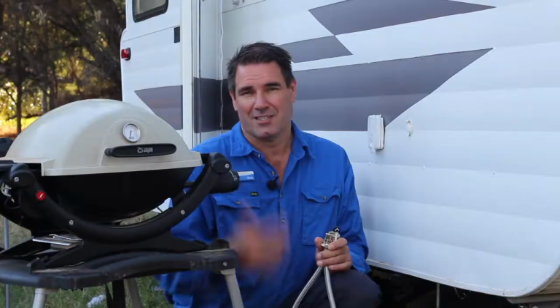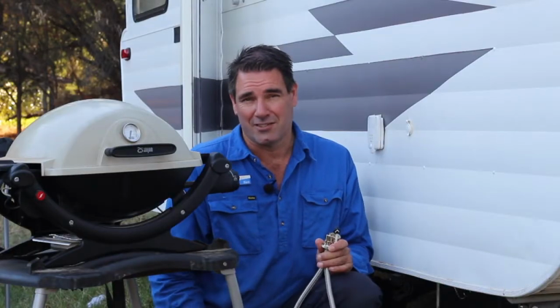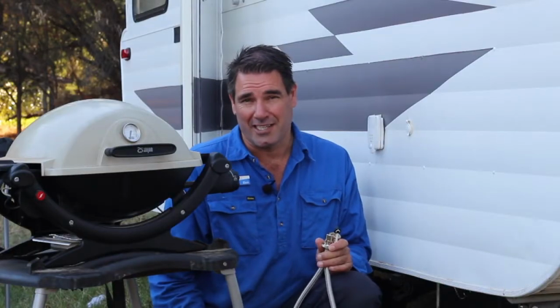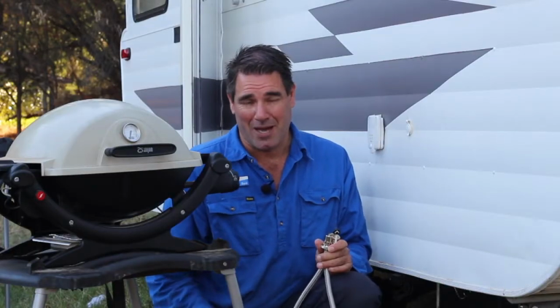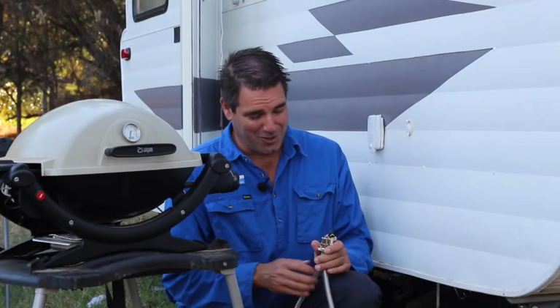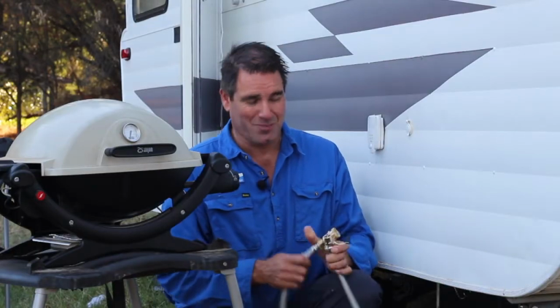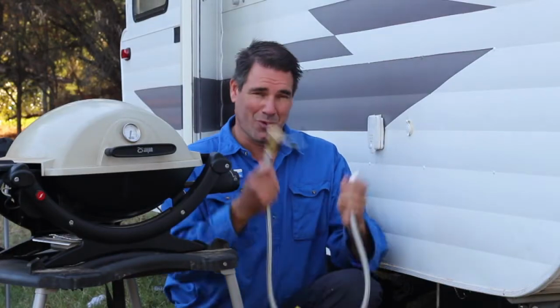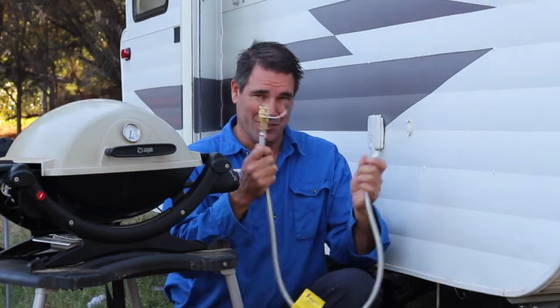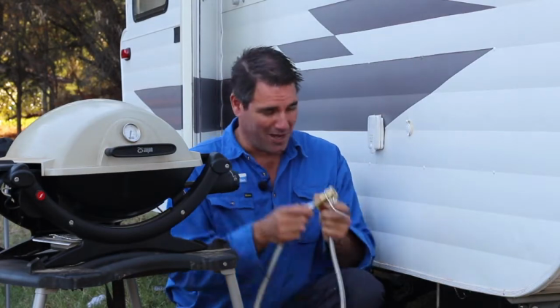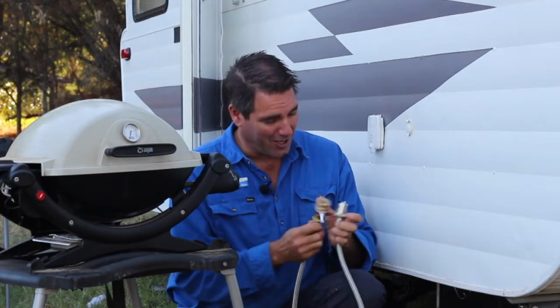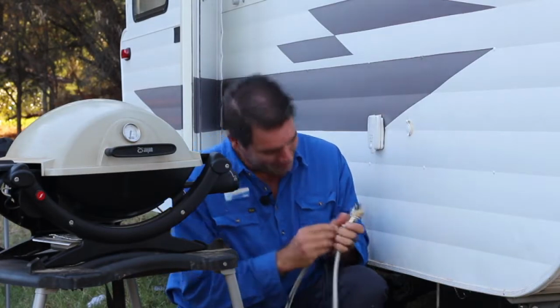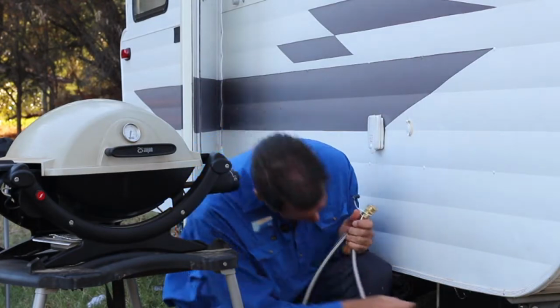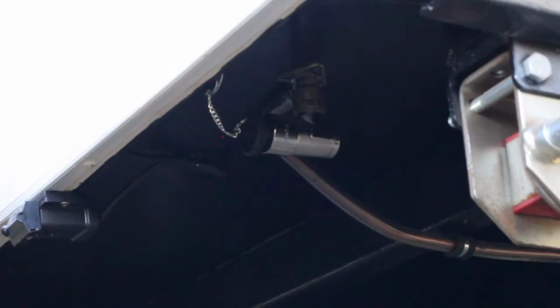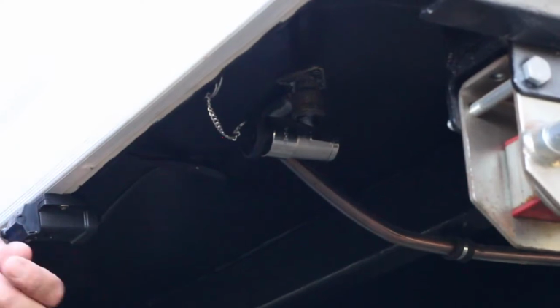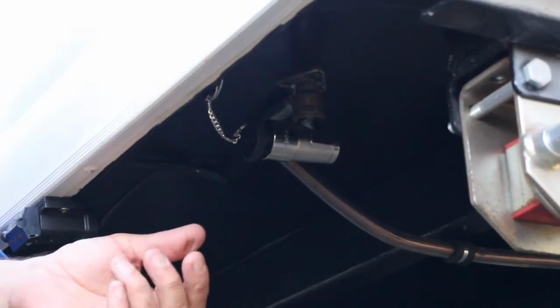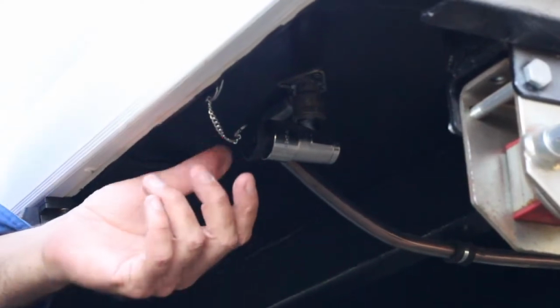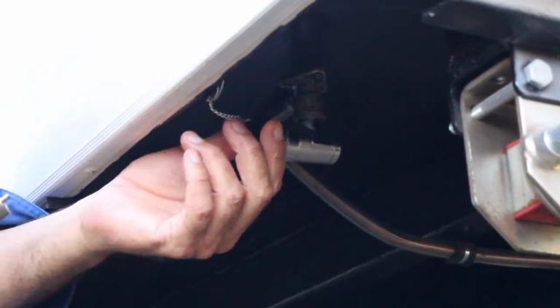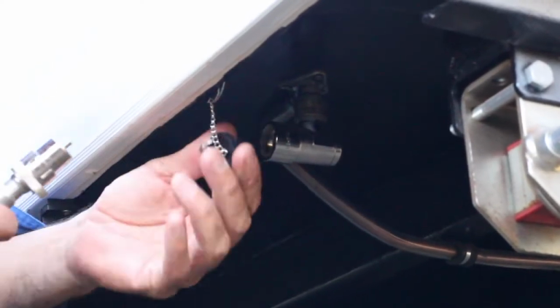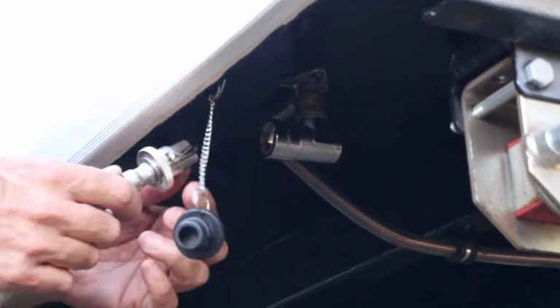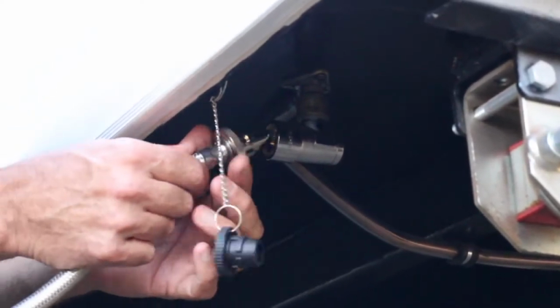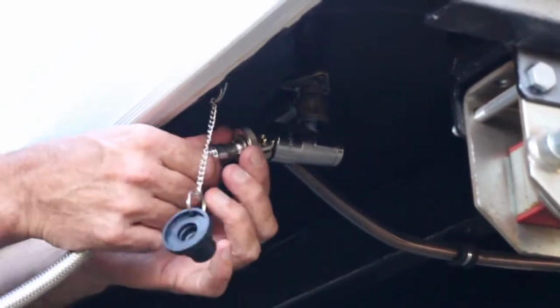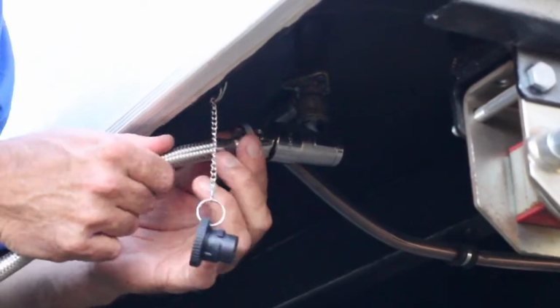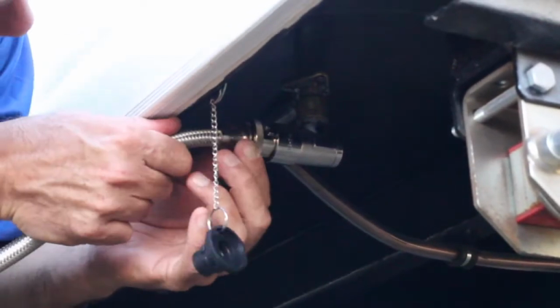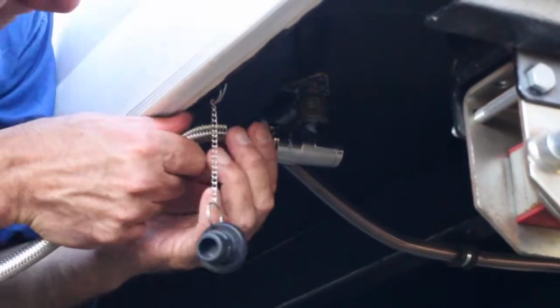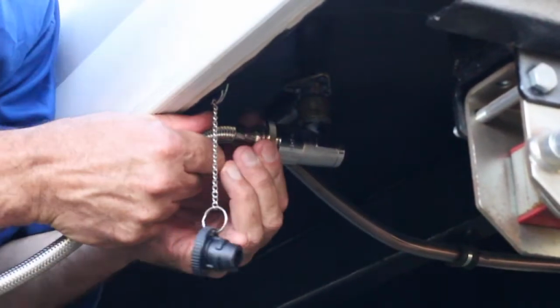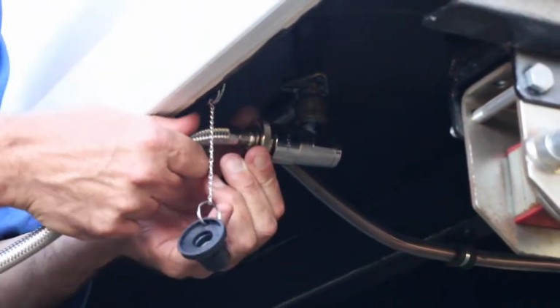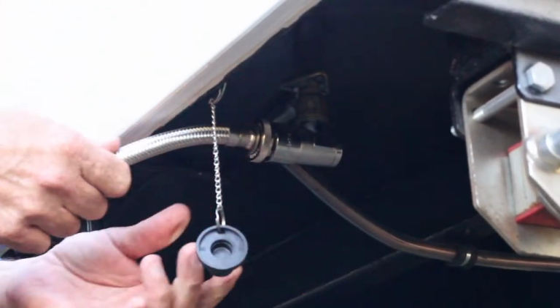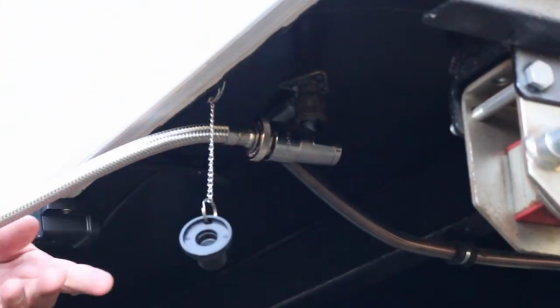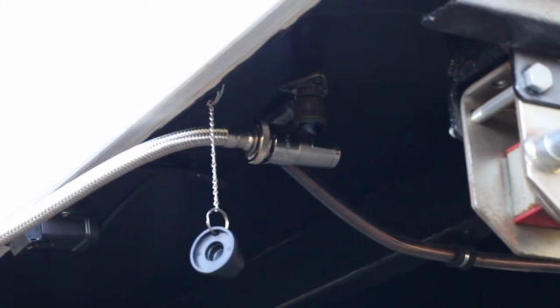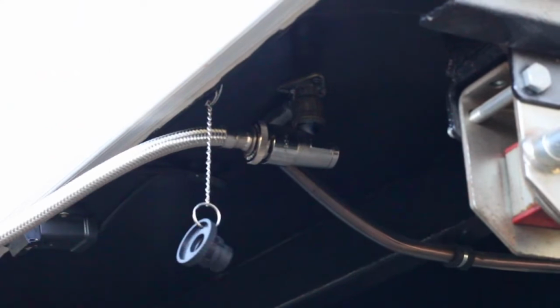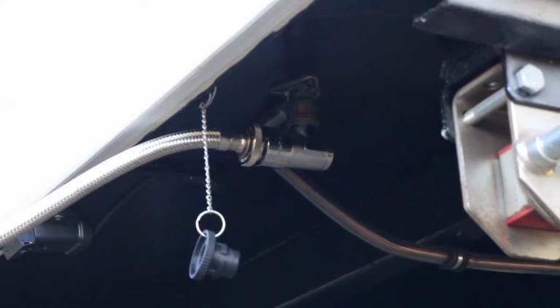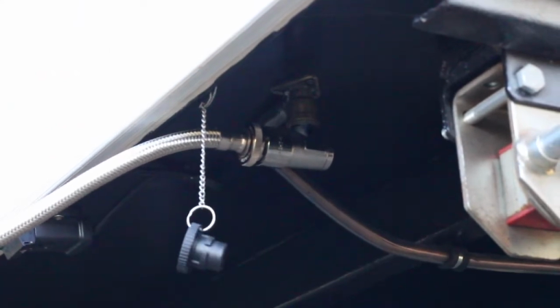To connect up your barbecue, all you need to do is grab the hose, remove the dust plug from the bayonet, stick the bayonet fitting into the caravan, and give it a slight twist to lock it in.